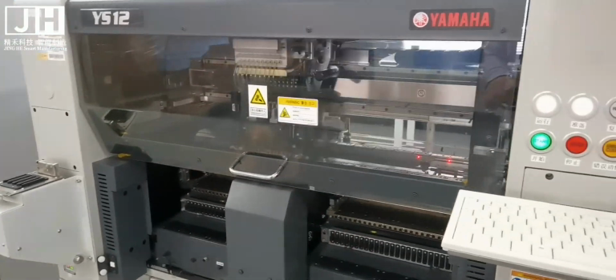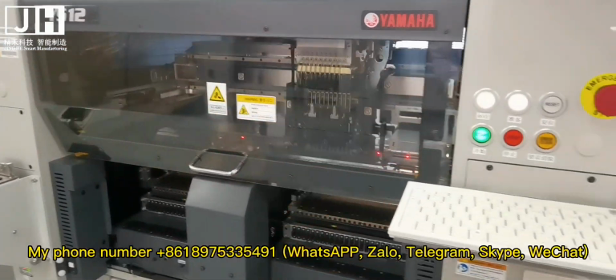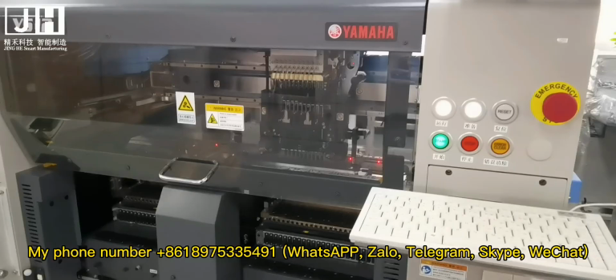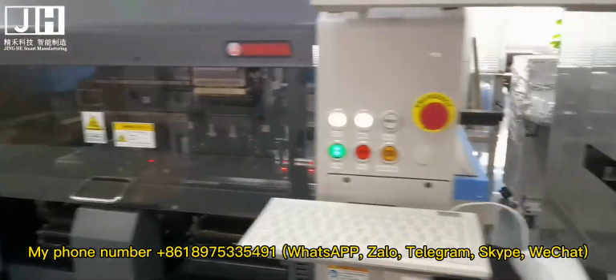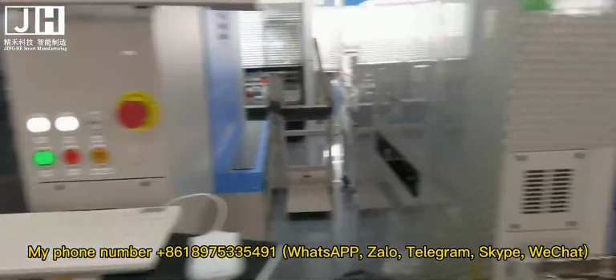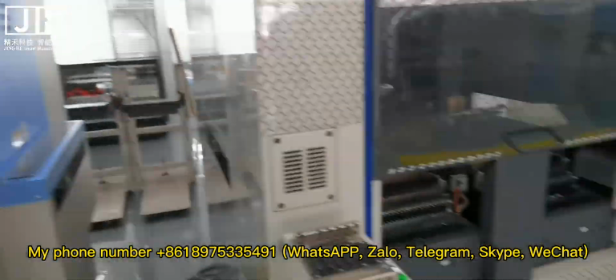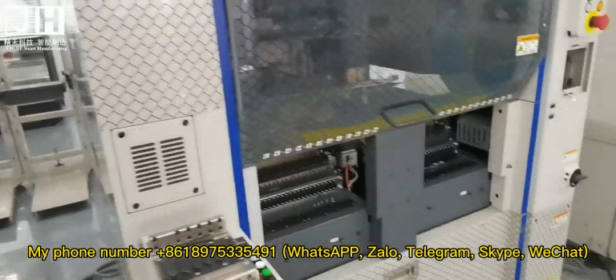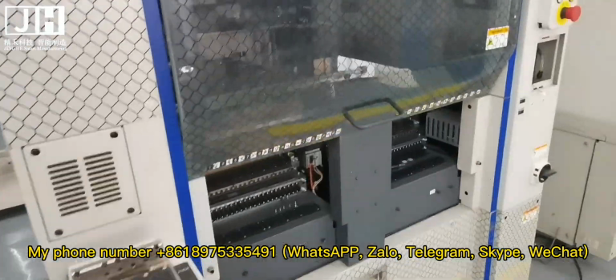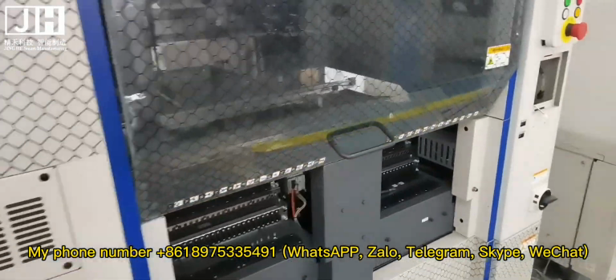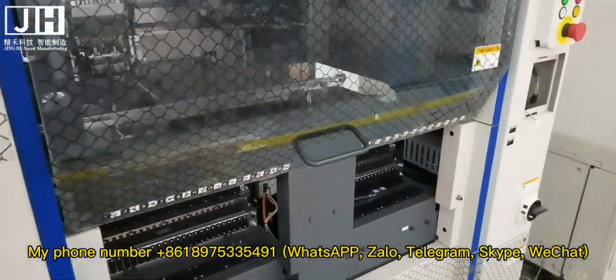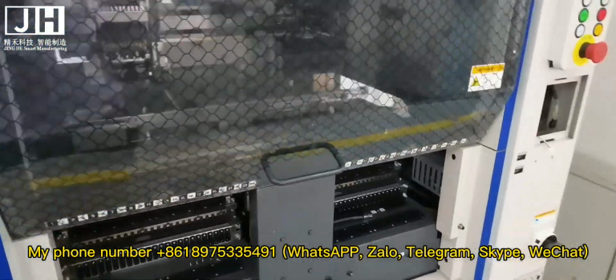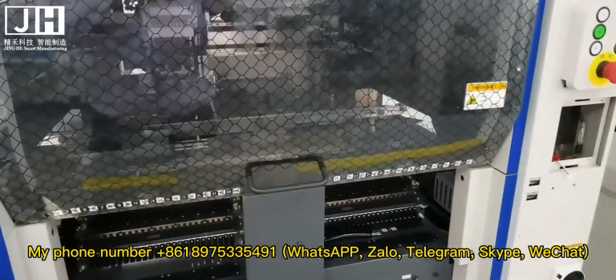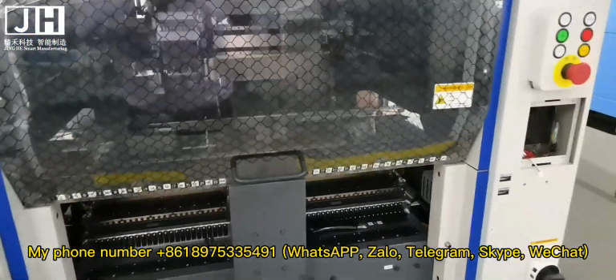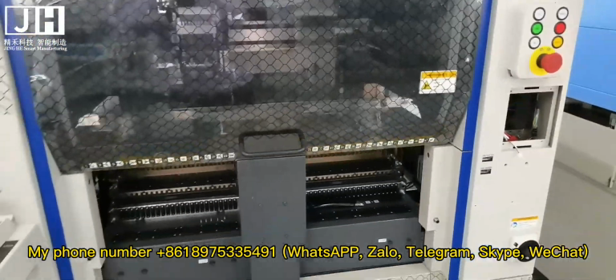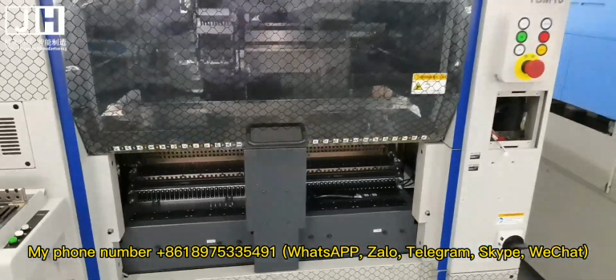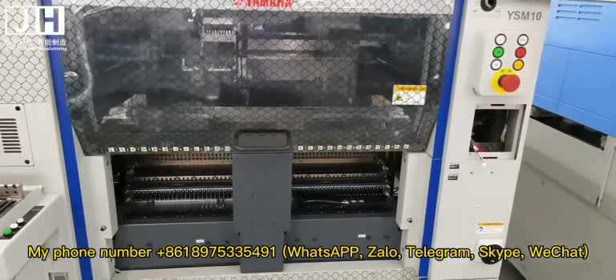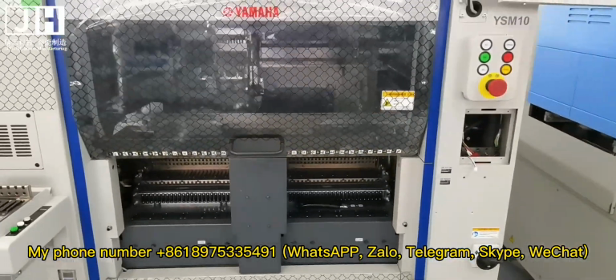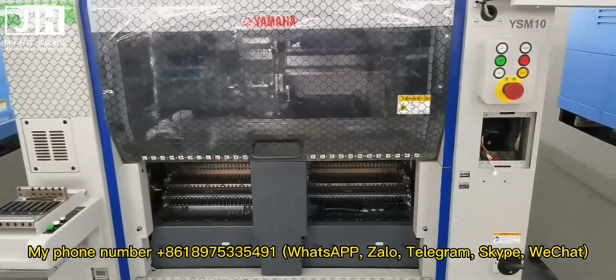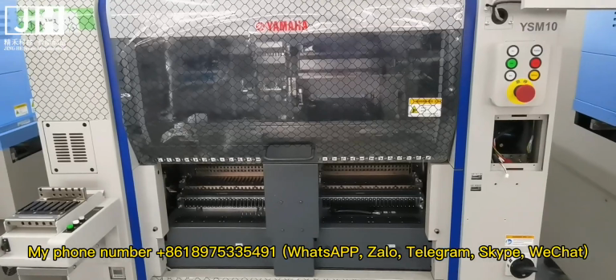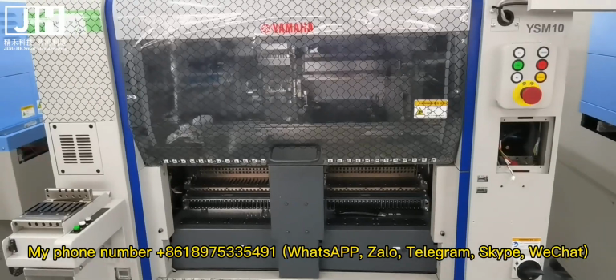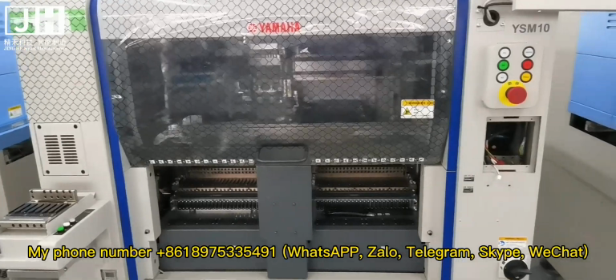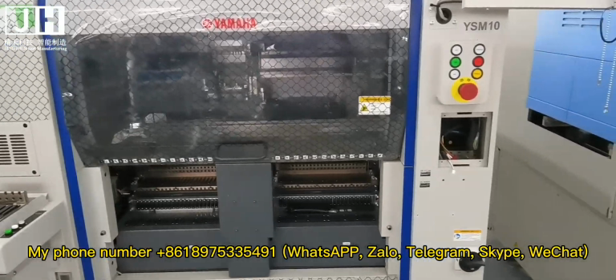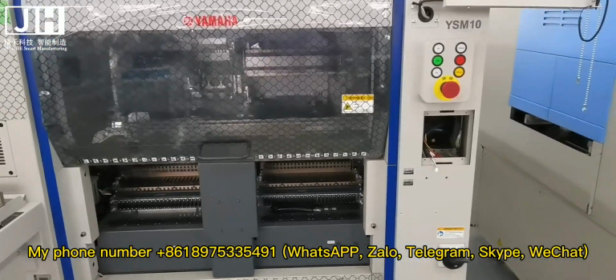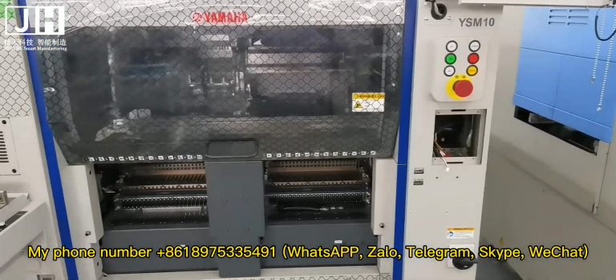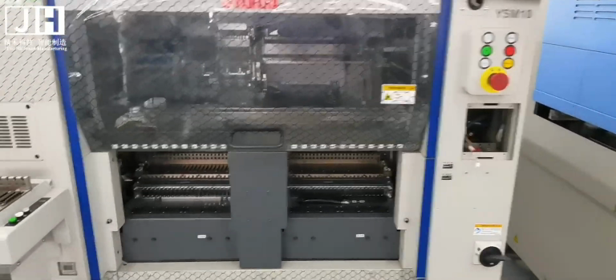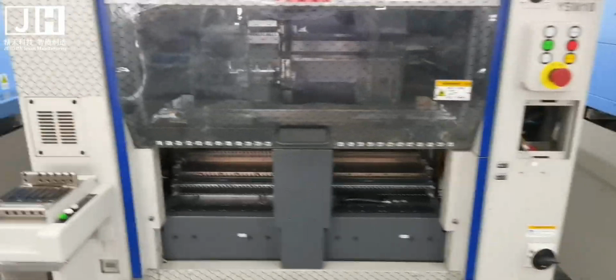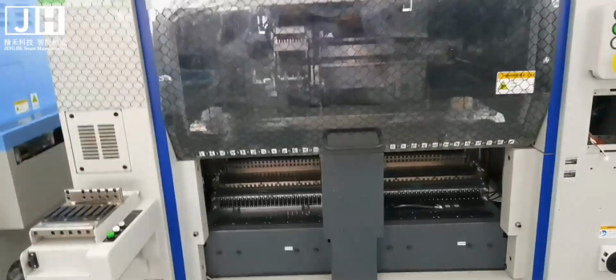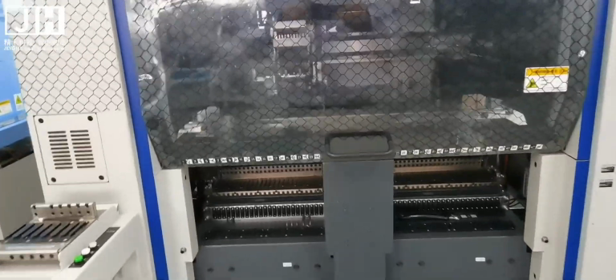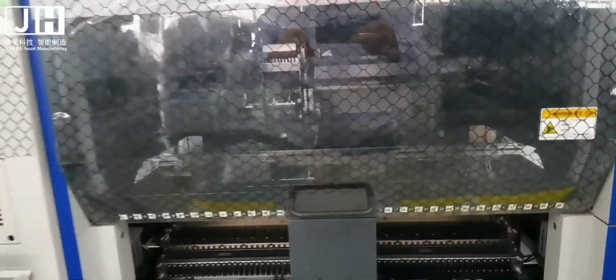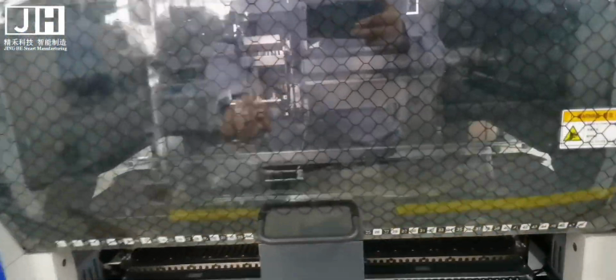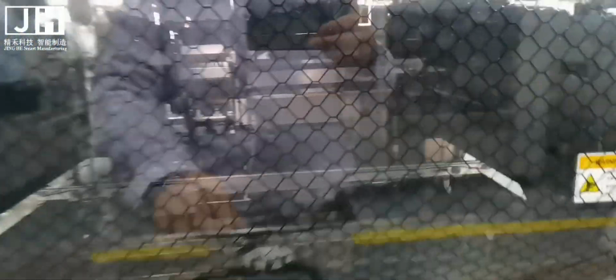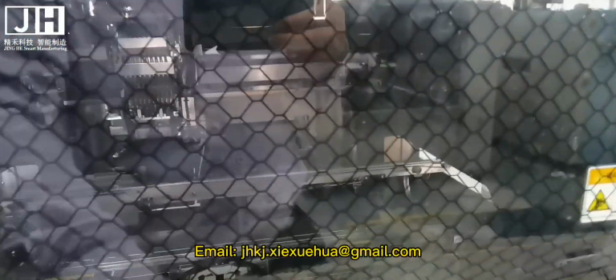My phone number, WhatsApp, Zolo, Telegram, Skype, WeChat, and Email are all available for contact.